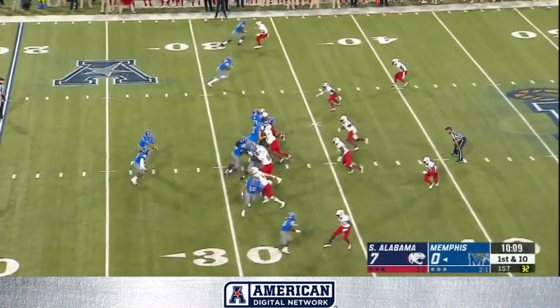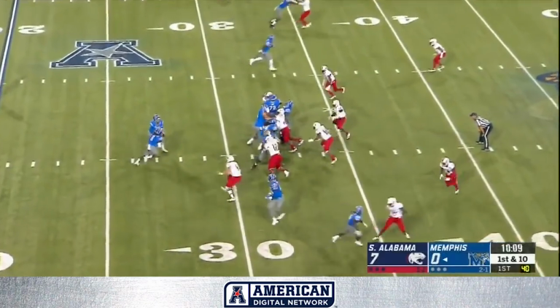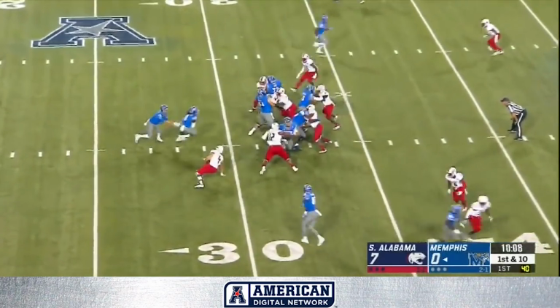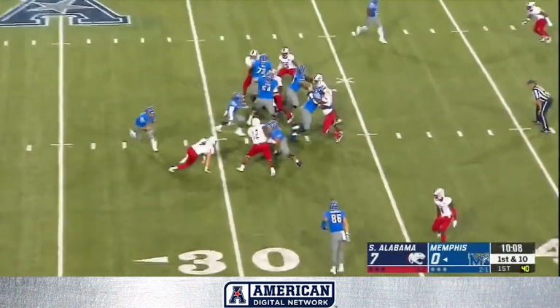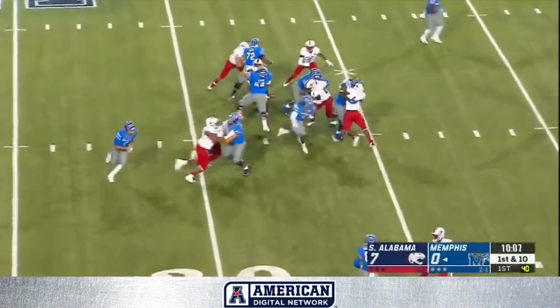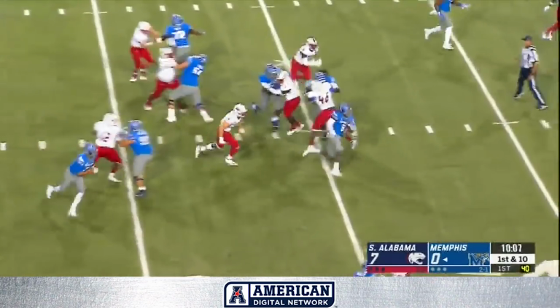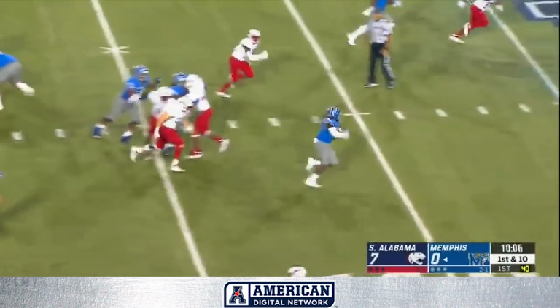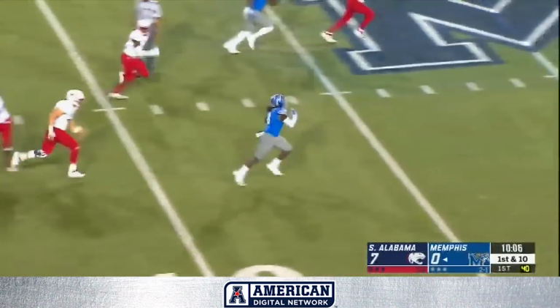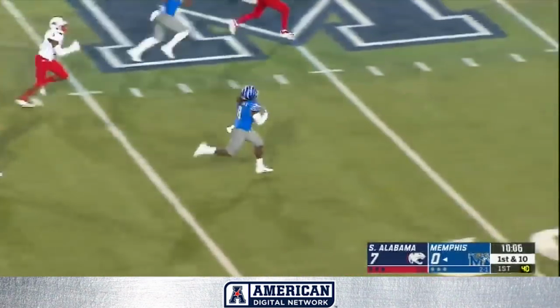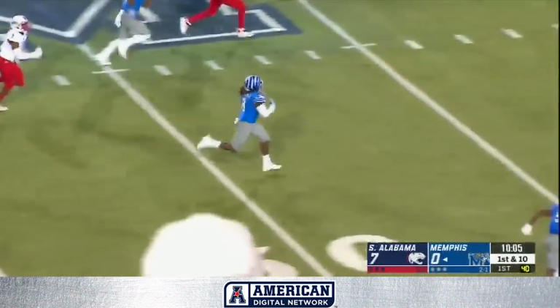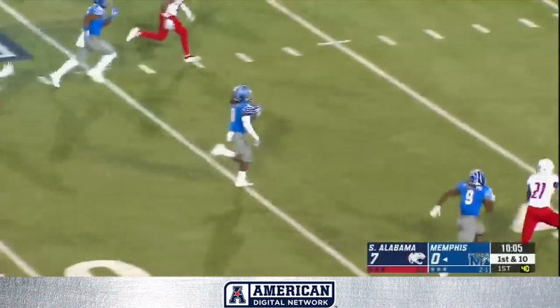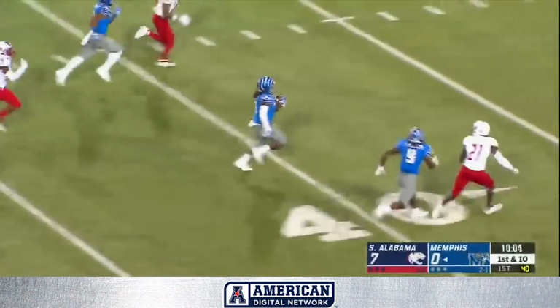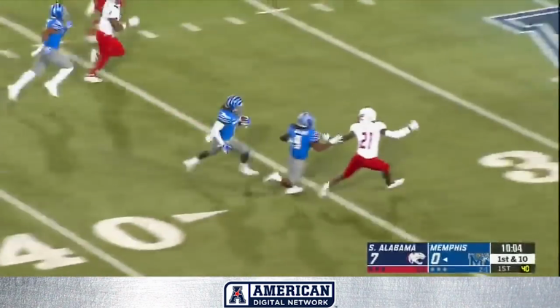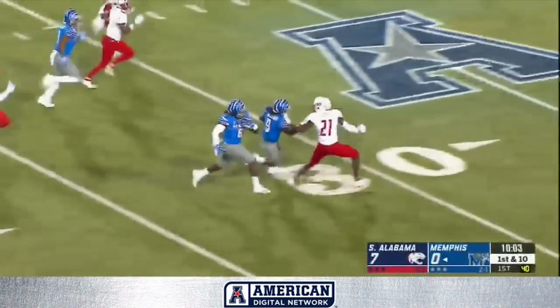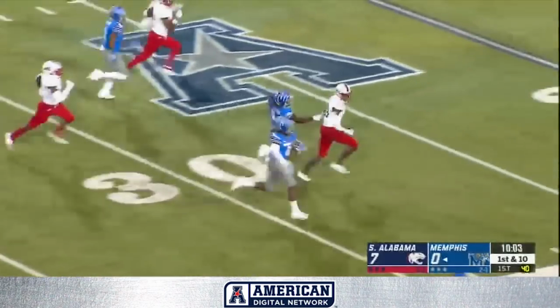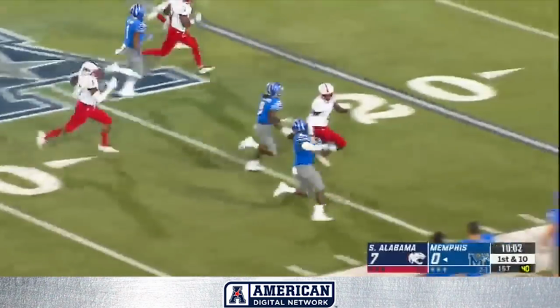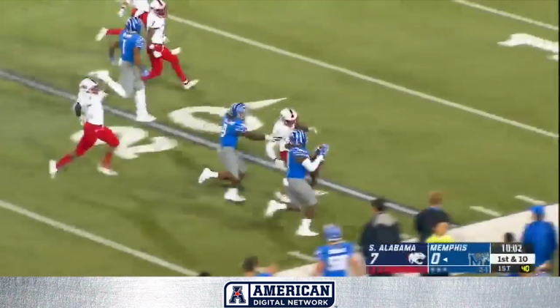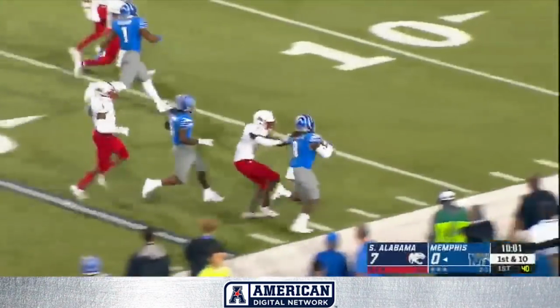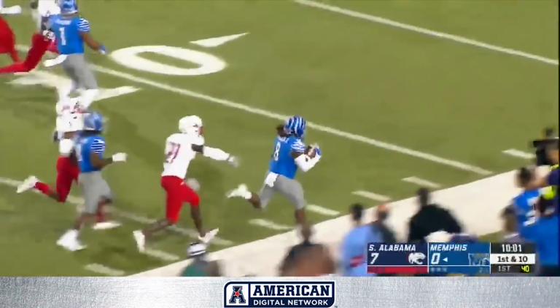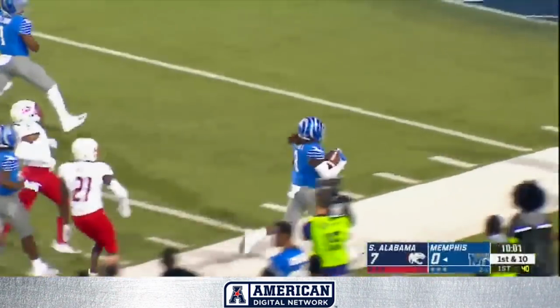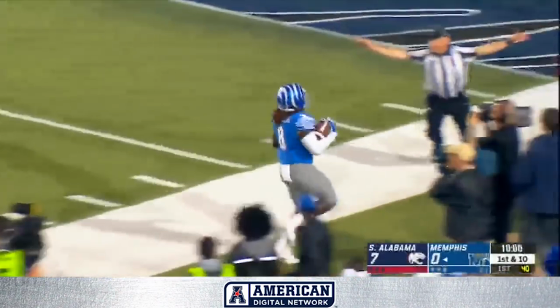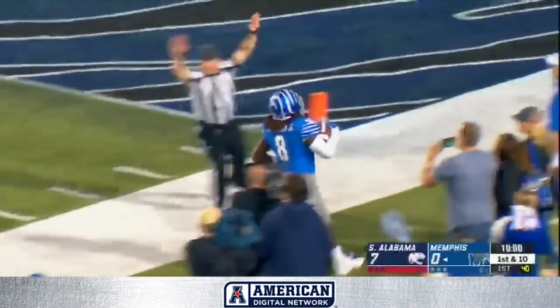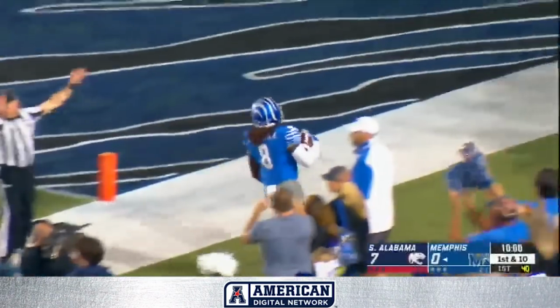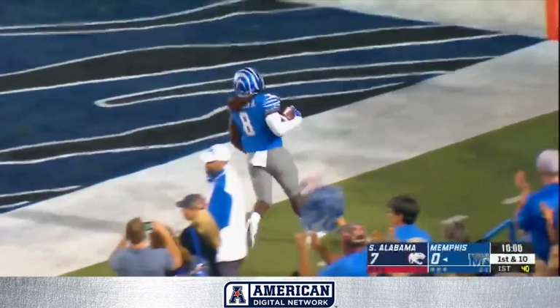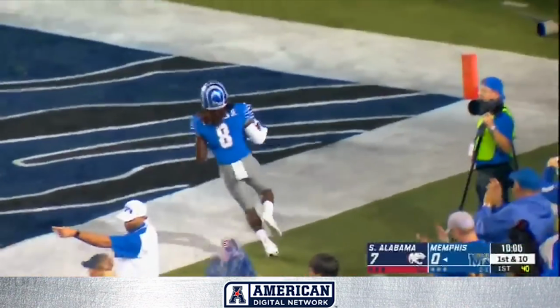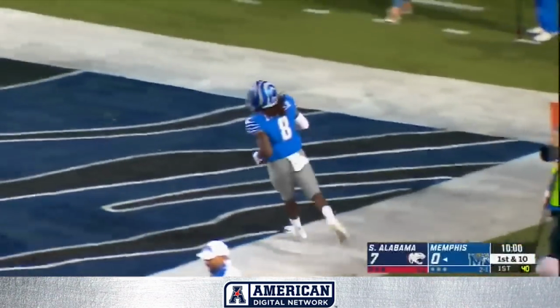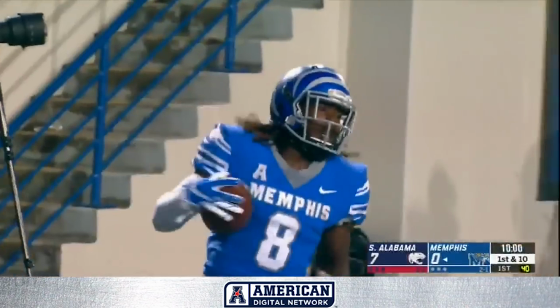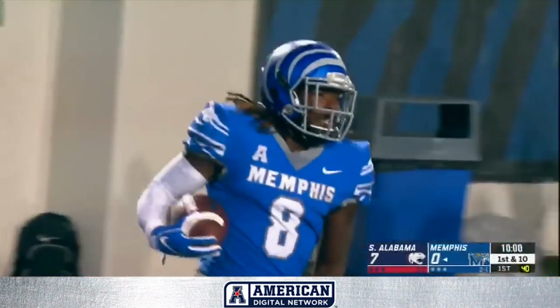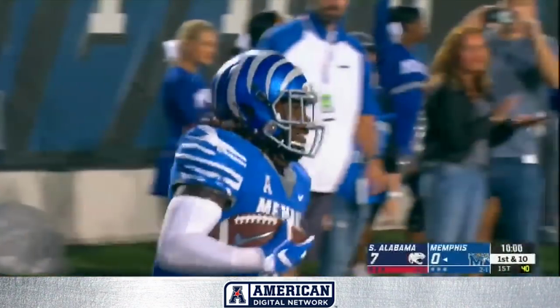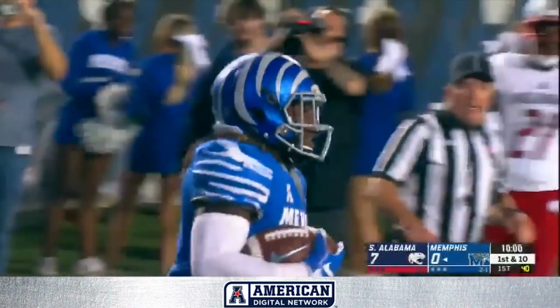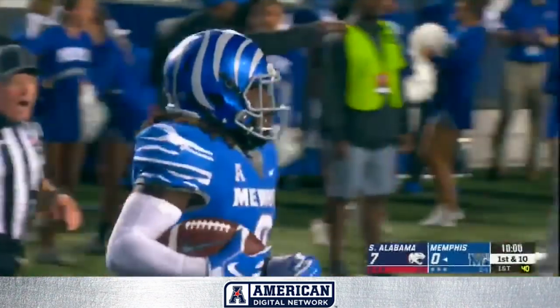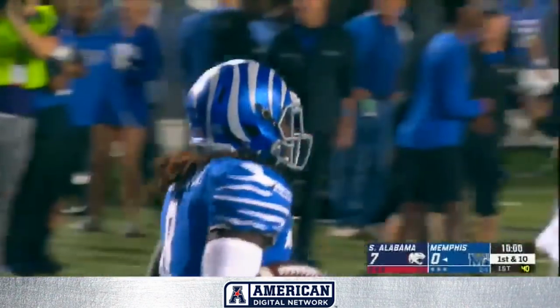The first down at 10. And Mama, there goes that man again. It's Henderson. Gets a downfield block inside the 20 and pushed out of bounds at the 15-yard line.